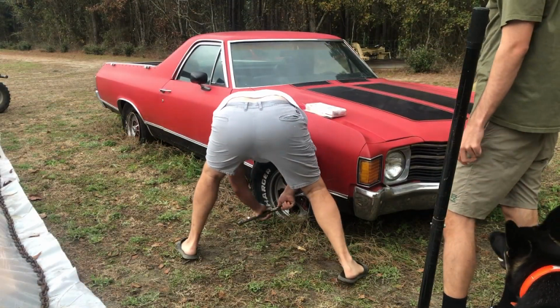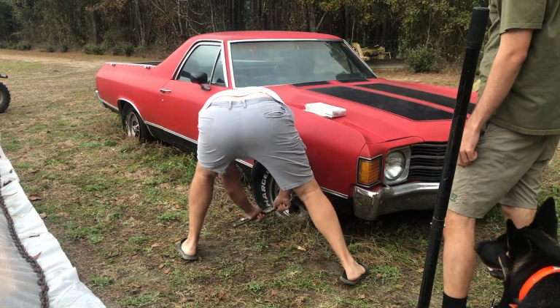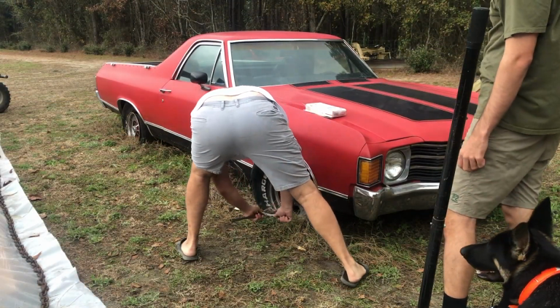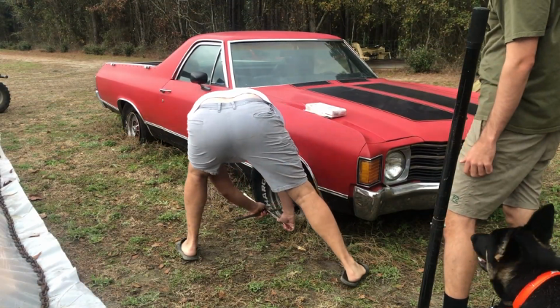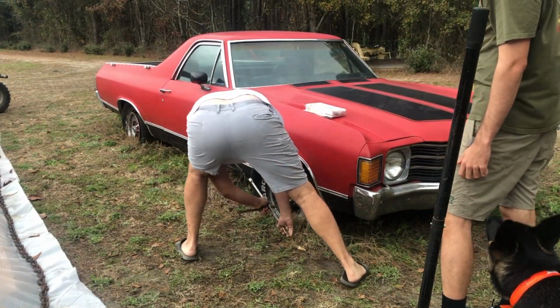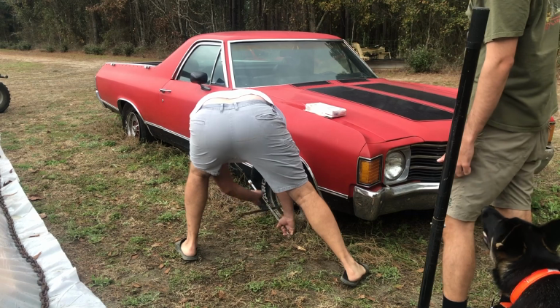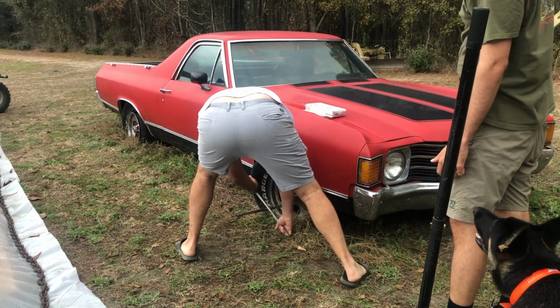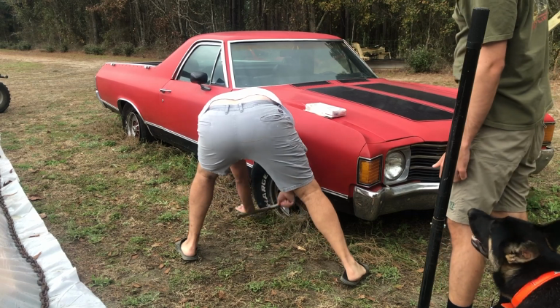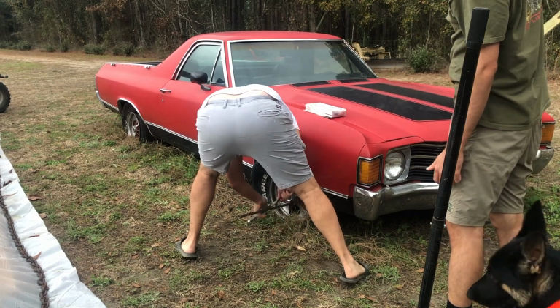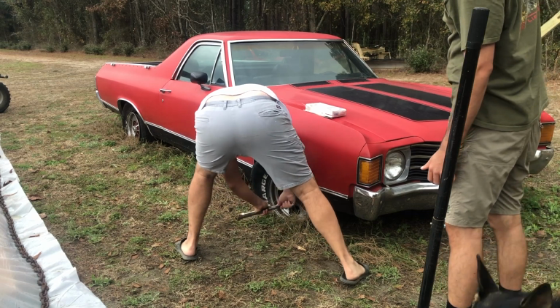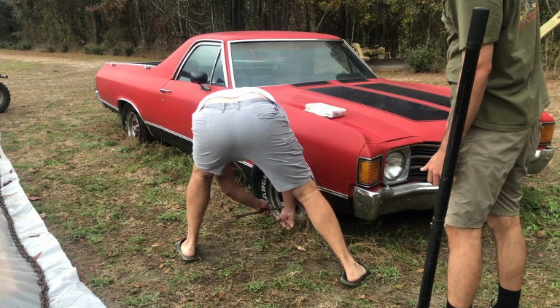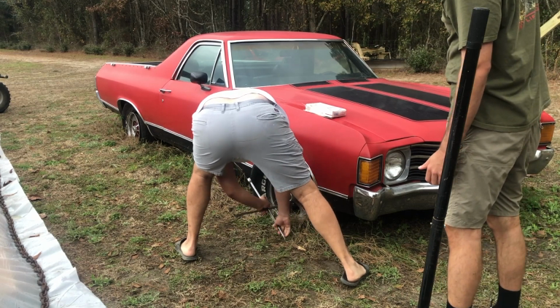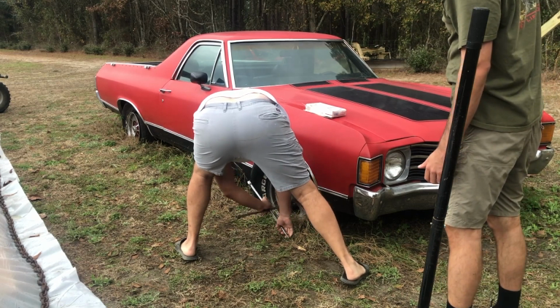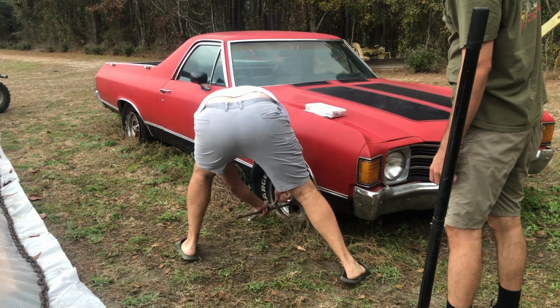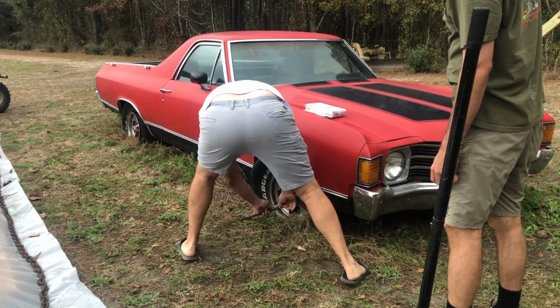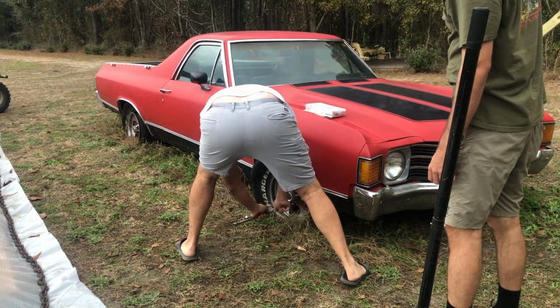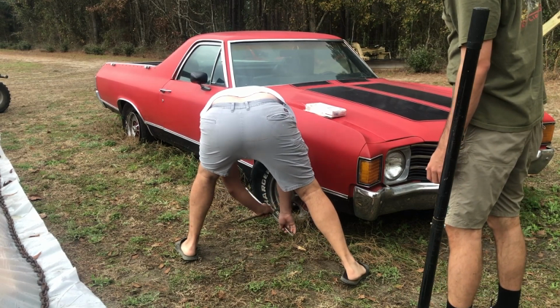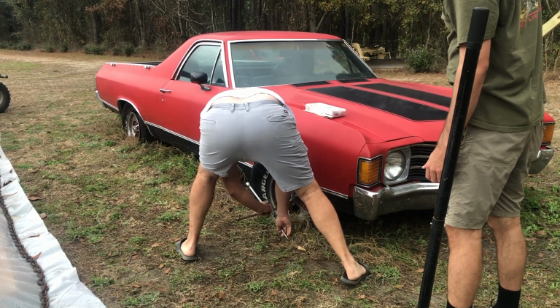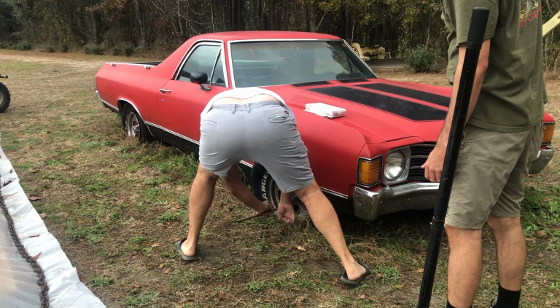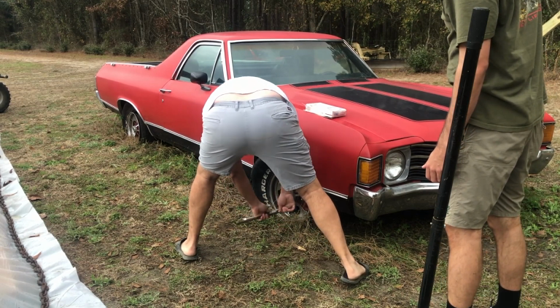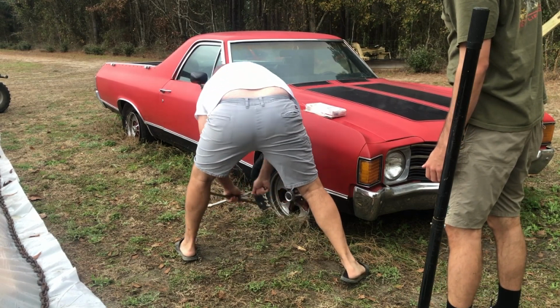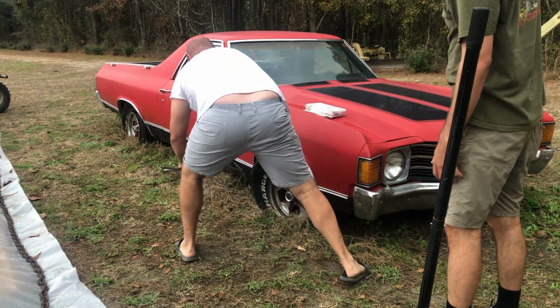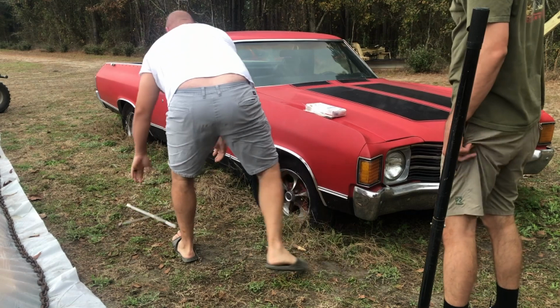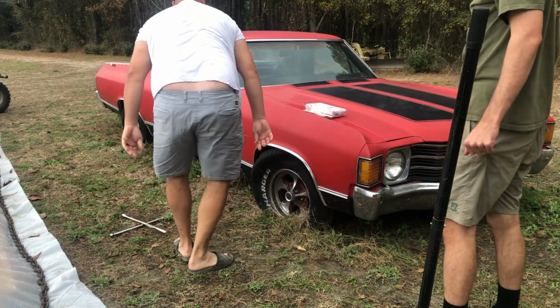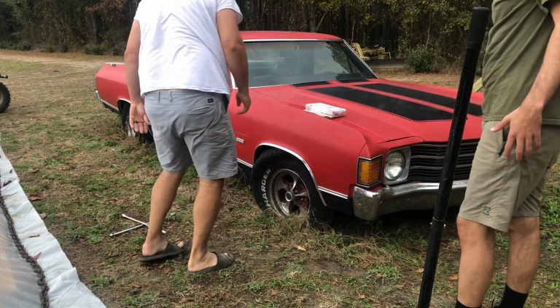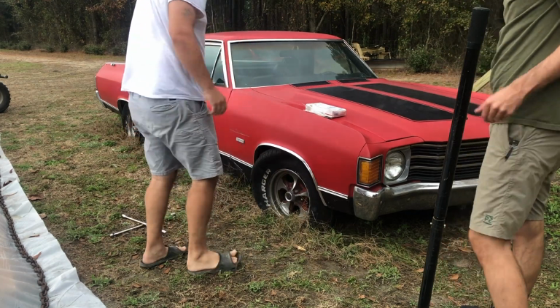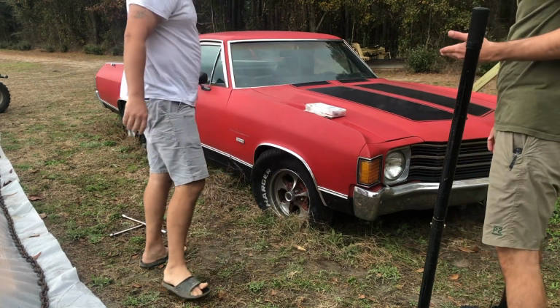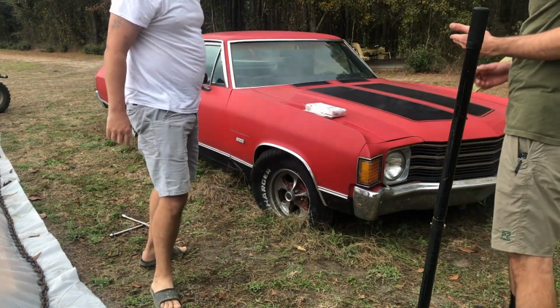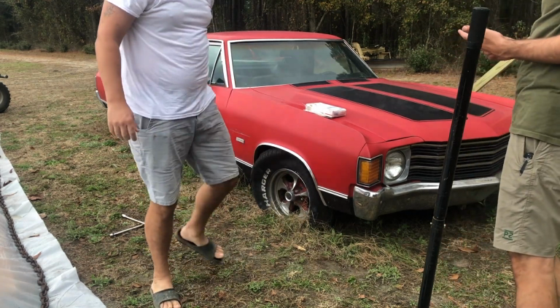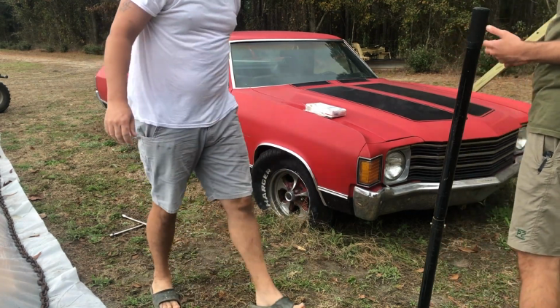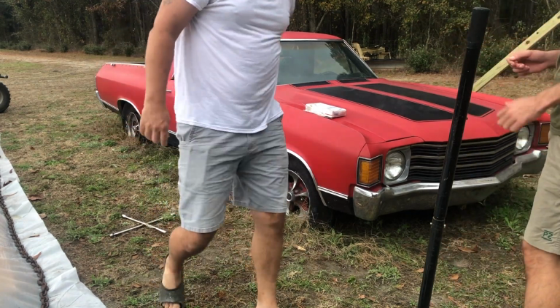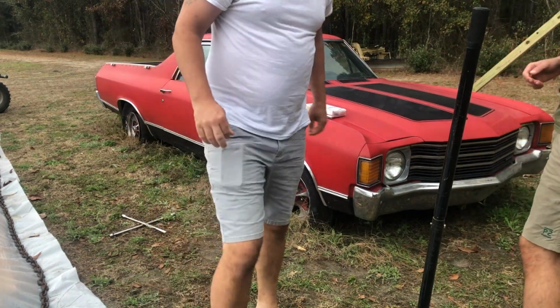What is up guys, welcome back to the channel, it's the Mozendude here. Today we're going to be working on the wheels and tires of this El Camino, trying to get those off and replace them with the ones you saw in the intro of this video.